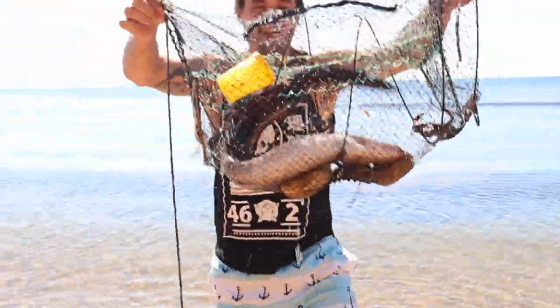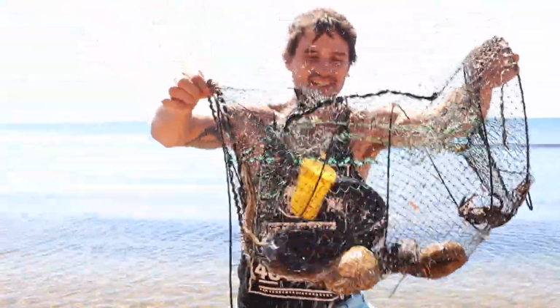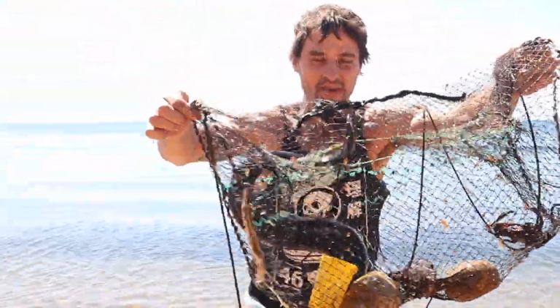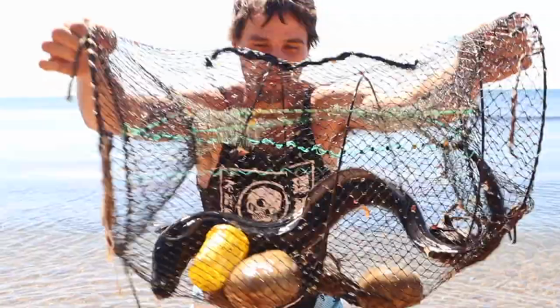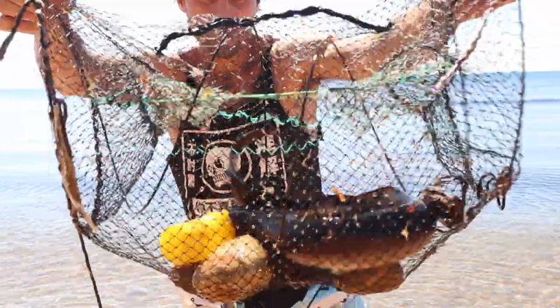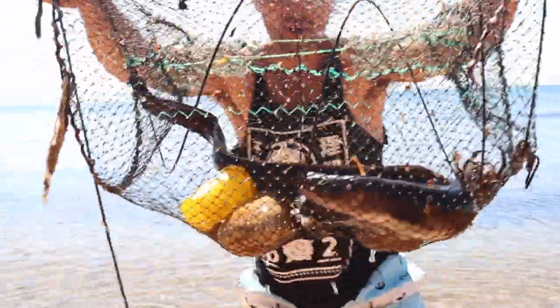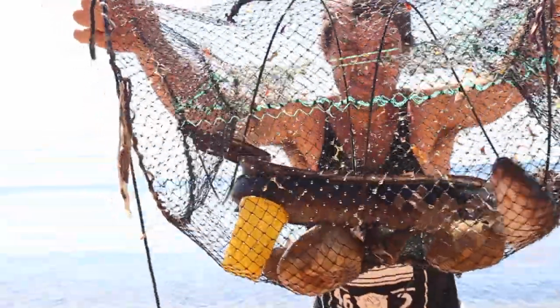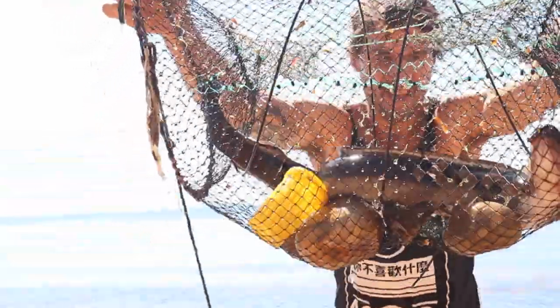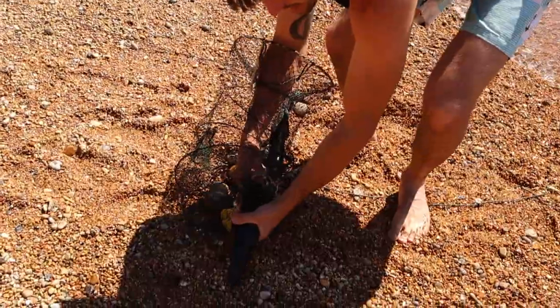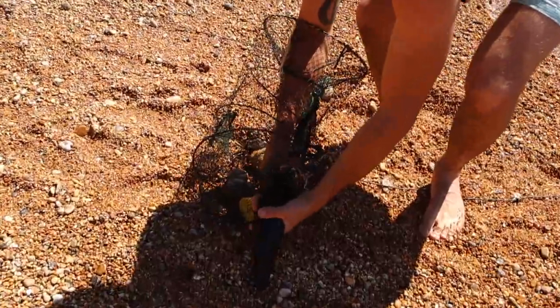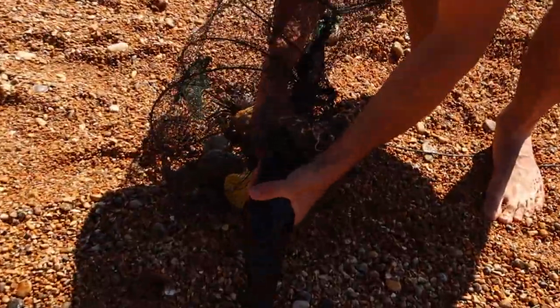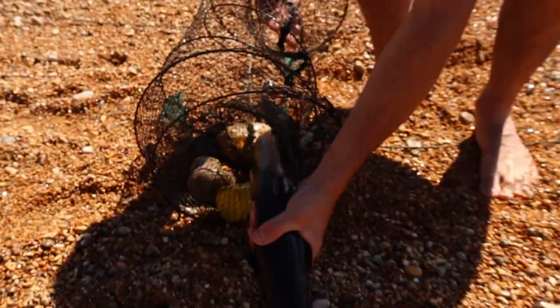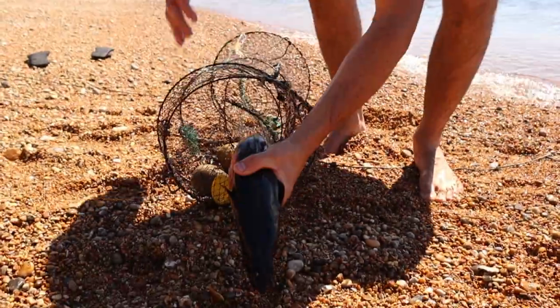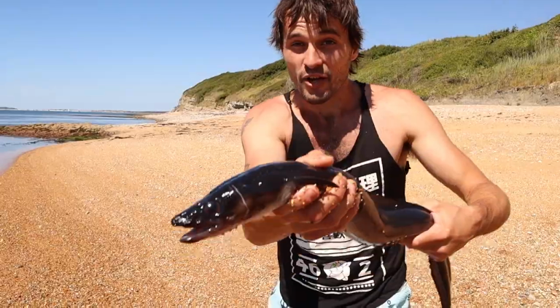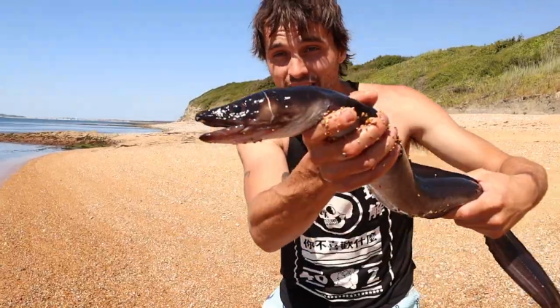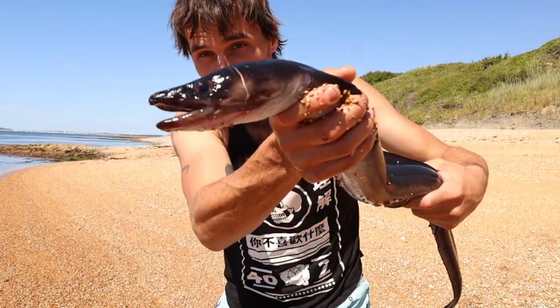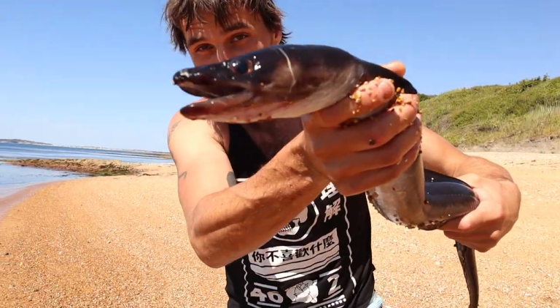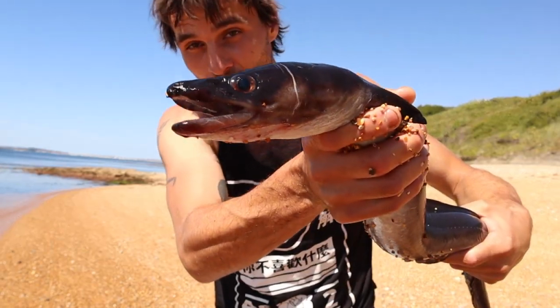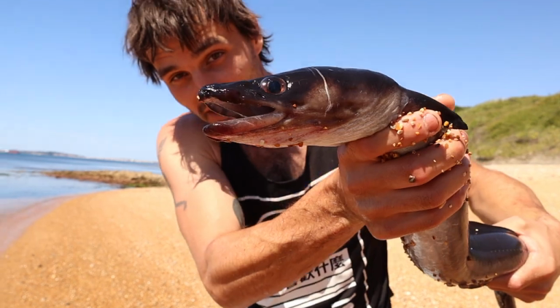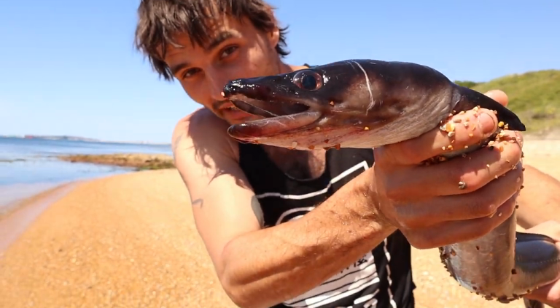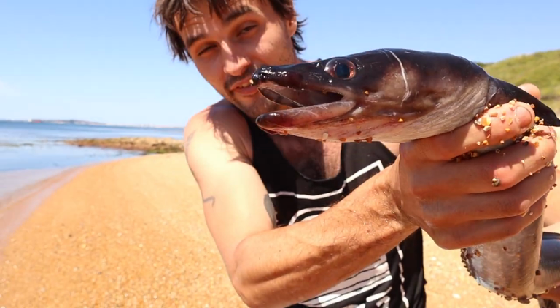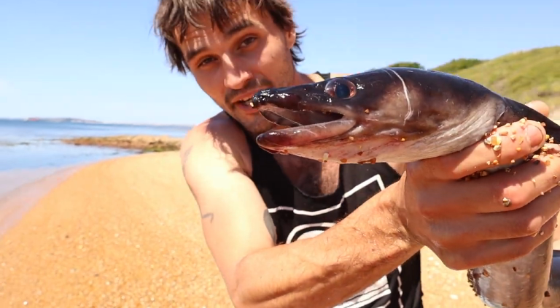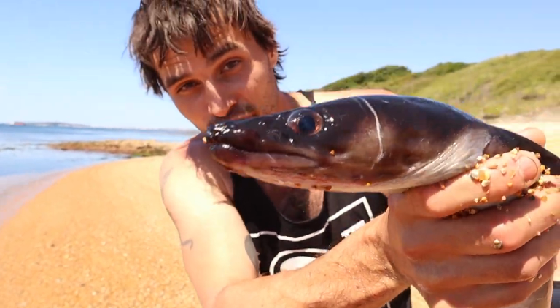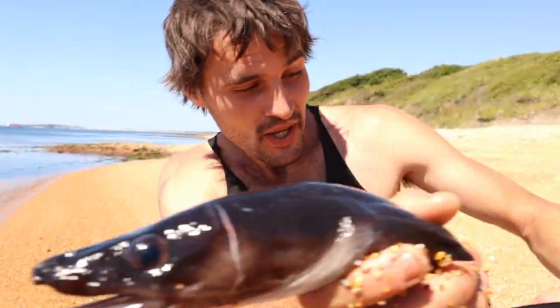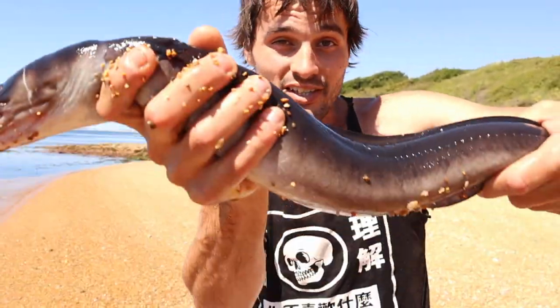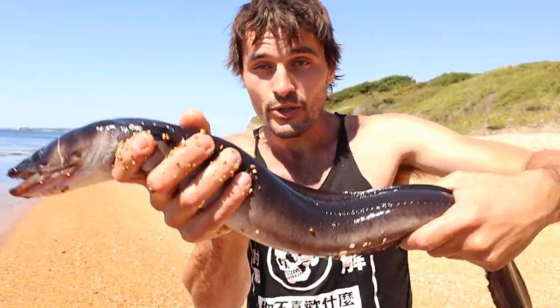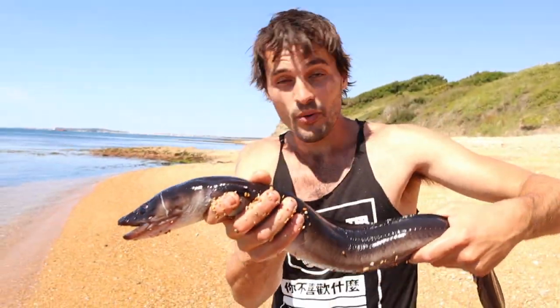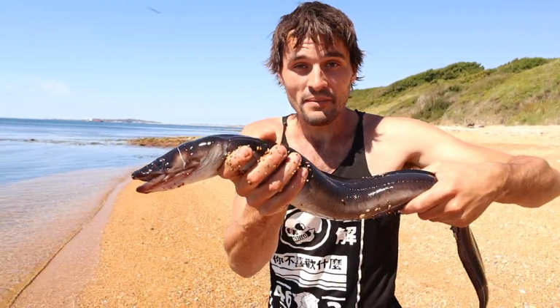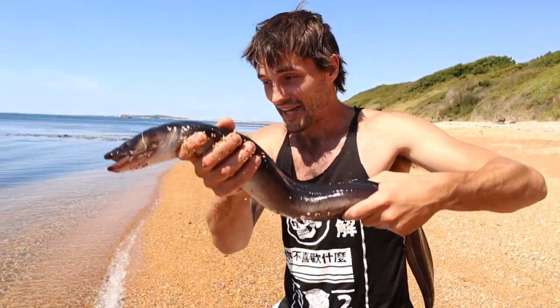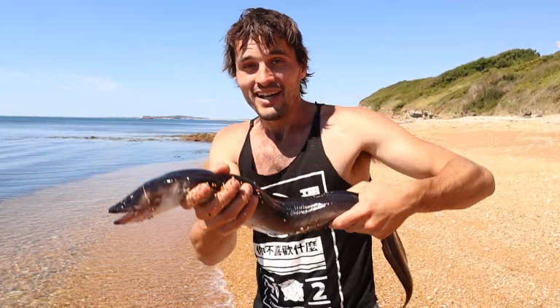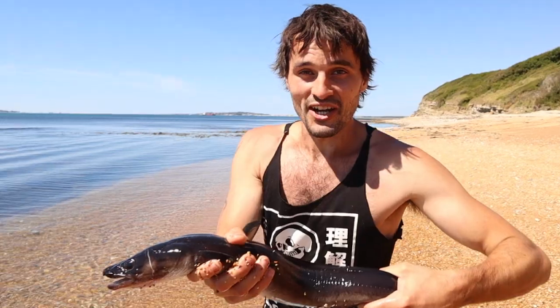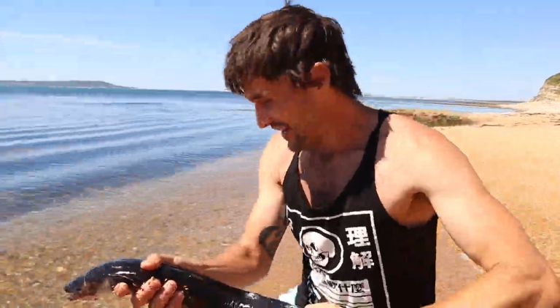You can see we've got a big boy conger eel in there. It can take a while to get these bad boys out. They've got razor sharp teeth and I didn't want to have my finger bitten off. But this guy's too small, we're not going to be eating him. Let's chuck him back in.